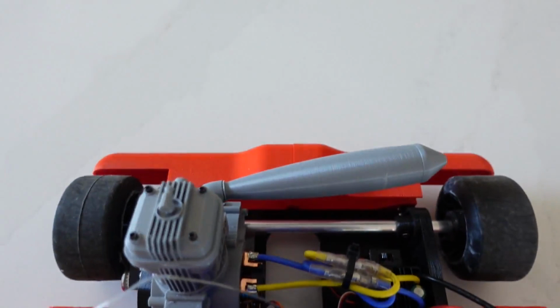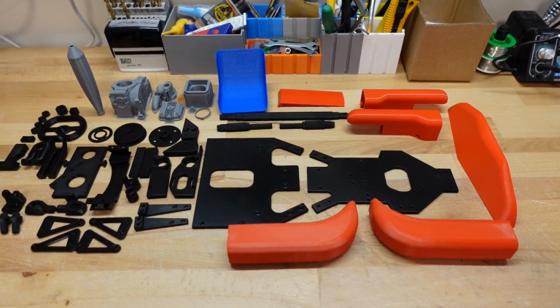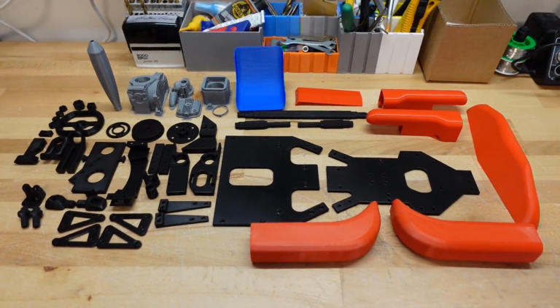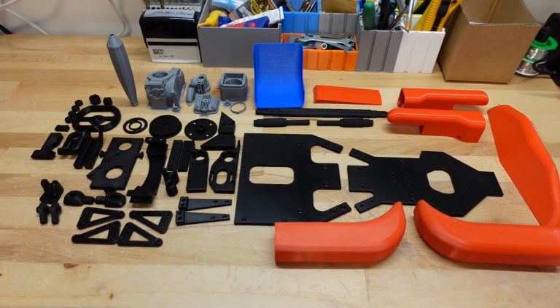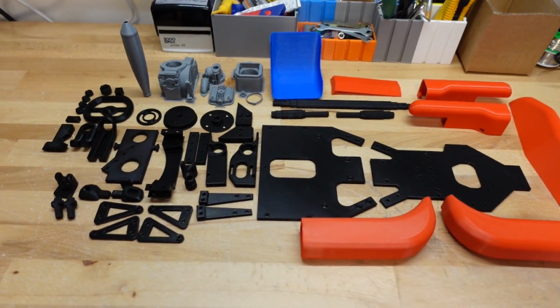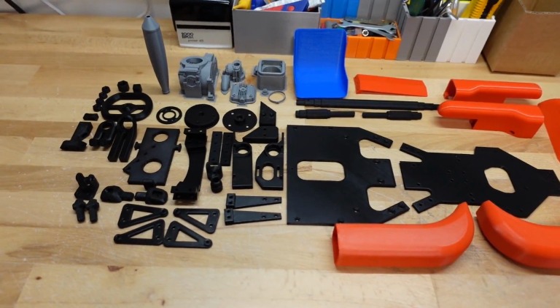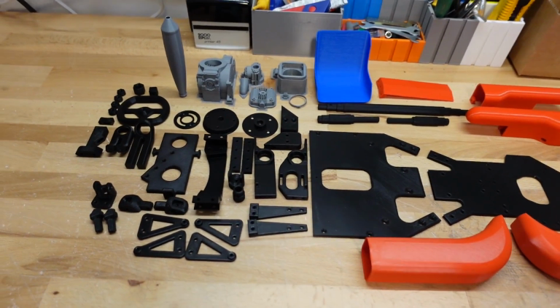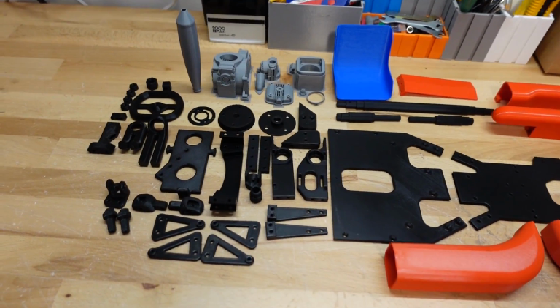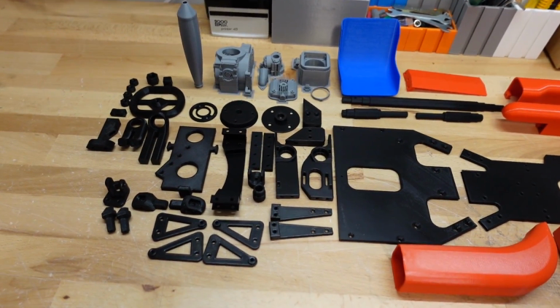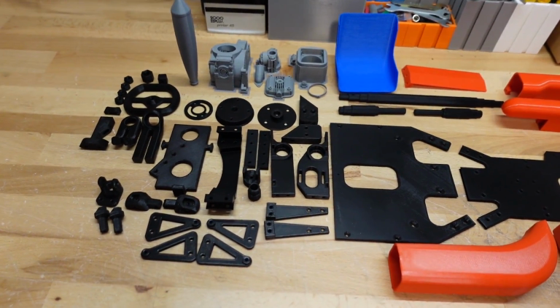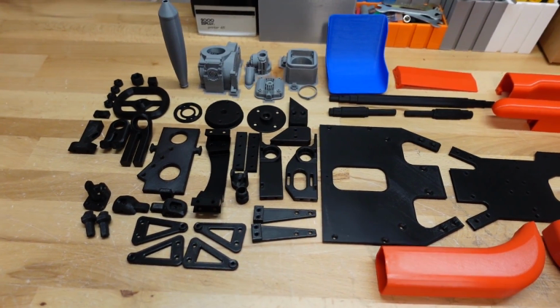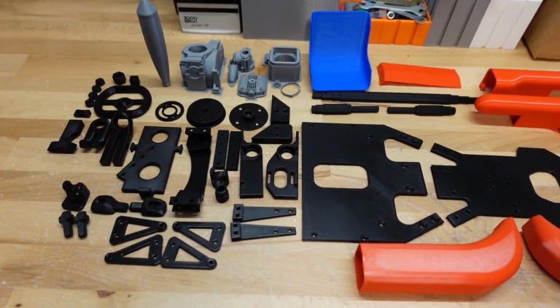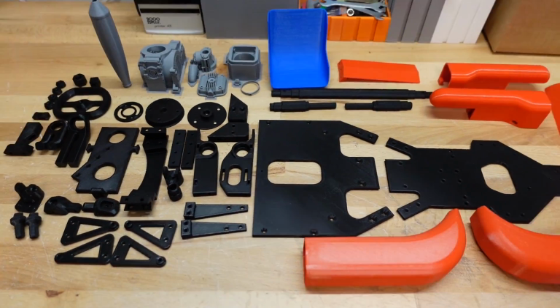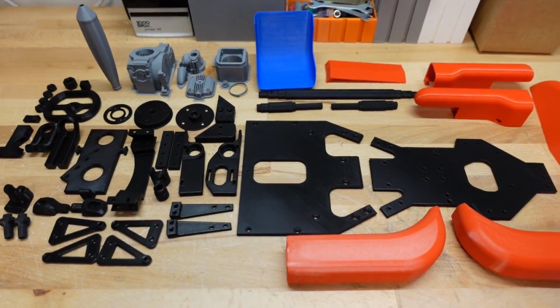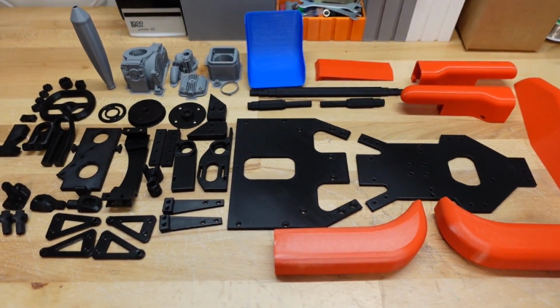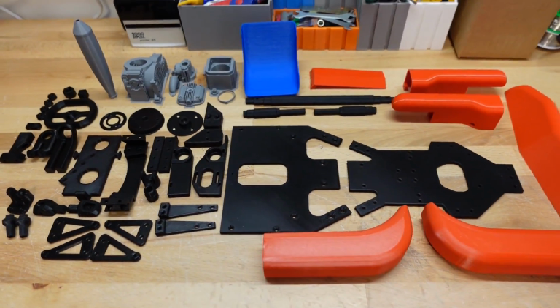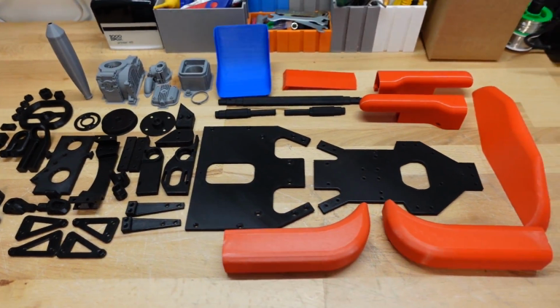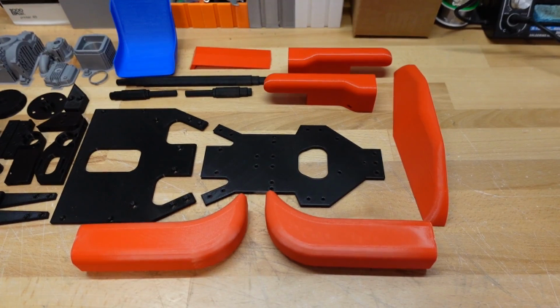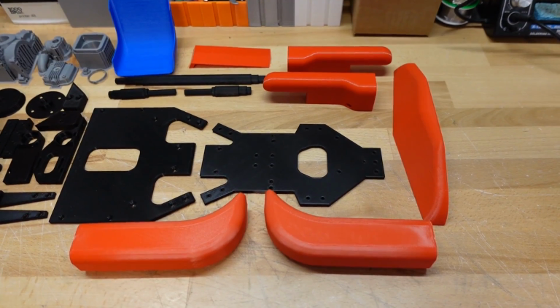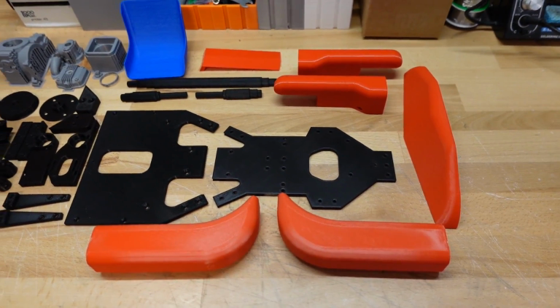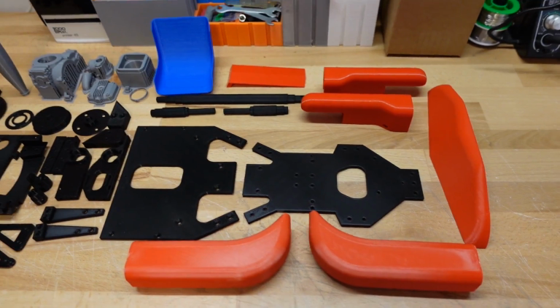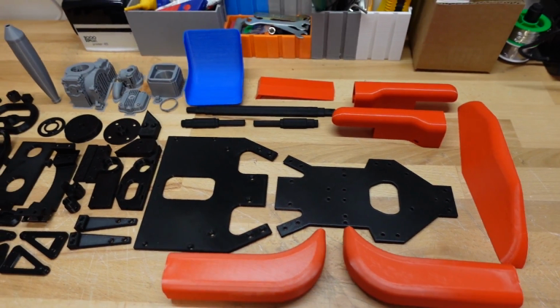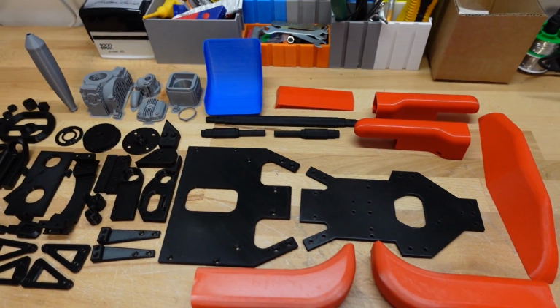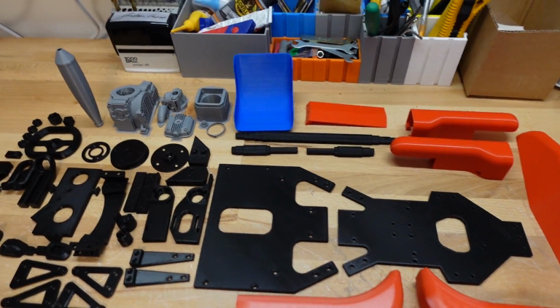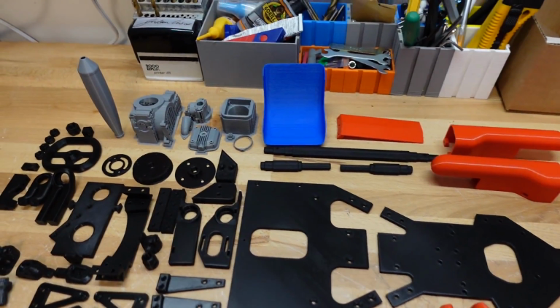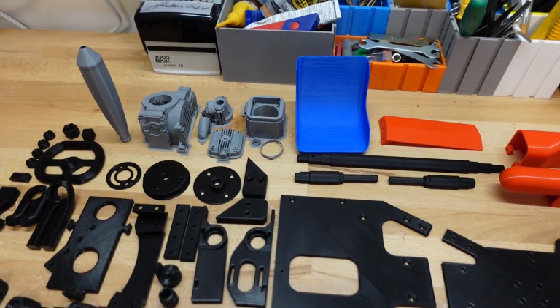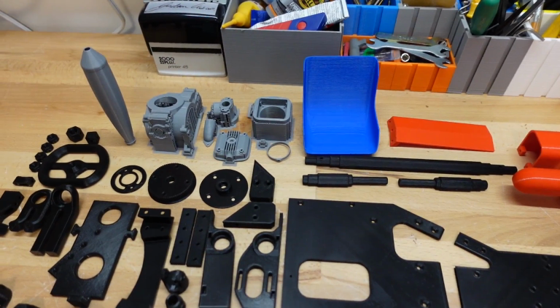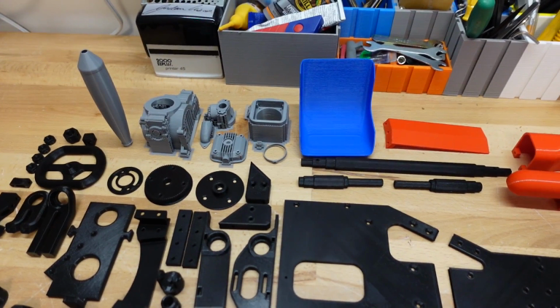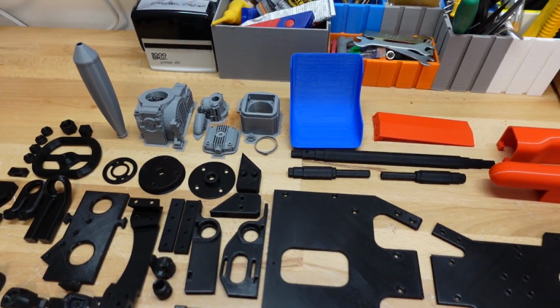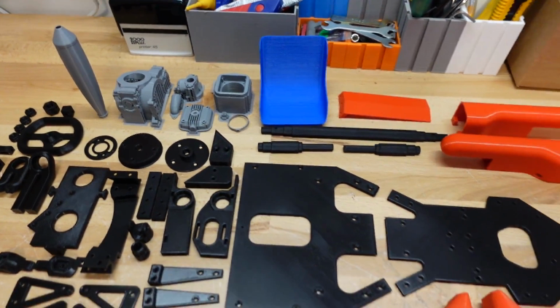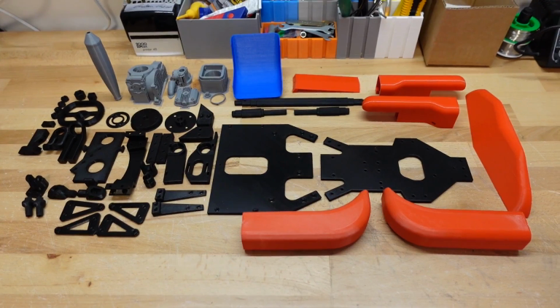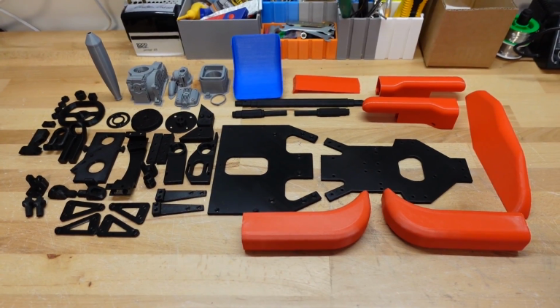Here are all the 3D printed parts you need to build the open RC go-kart. Chassis pieces in black, body panels in red, blue seat and engine in silver. Let's get building.